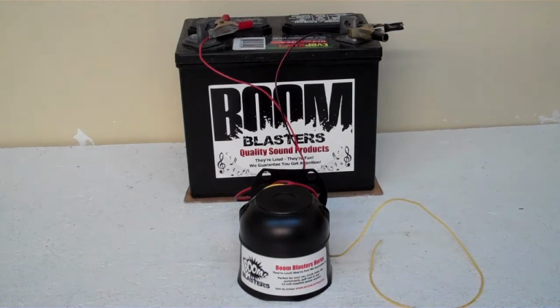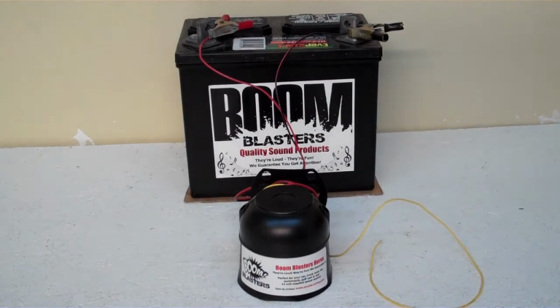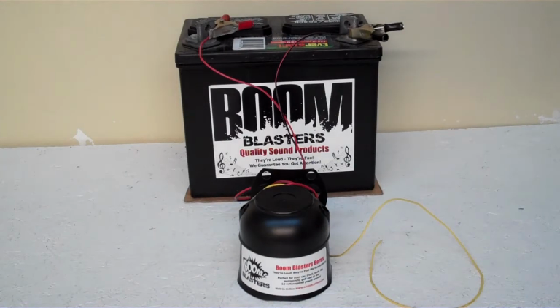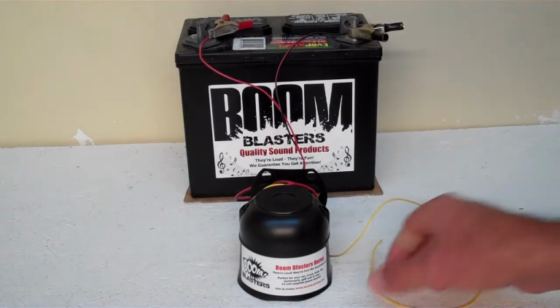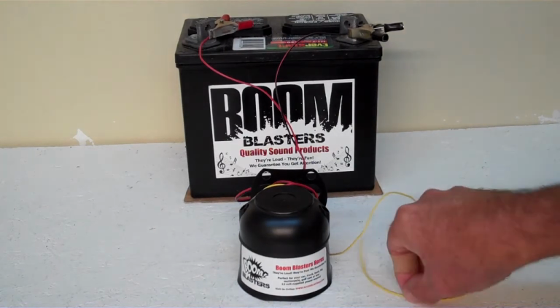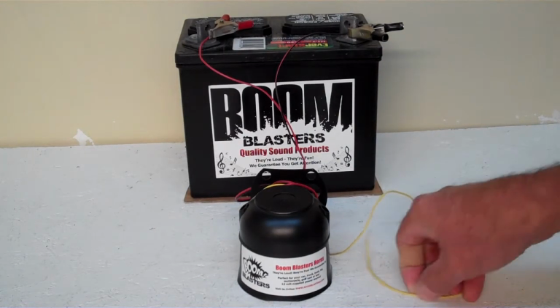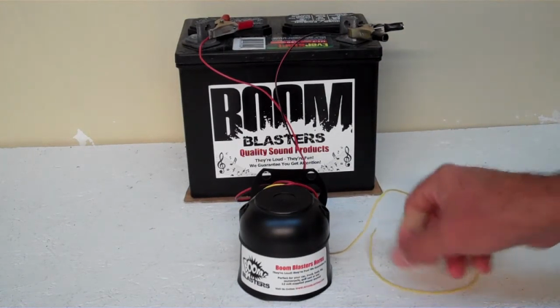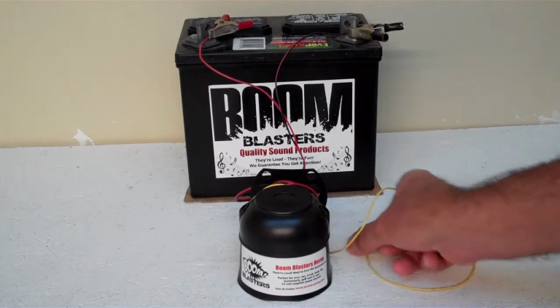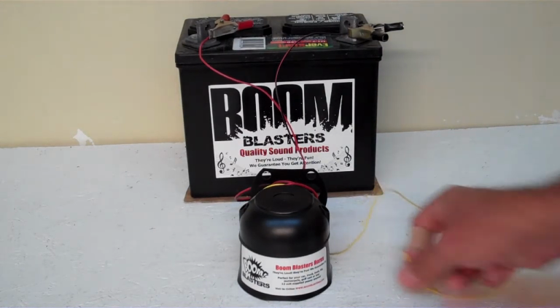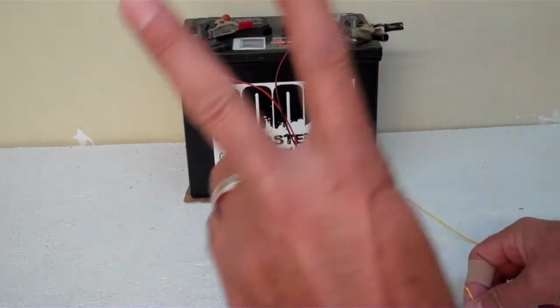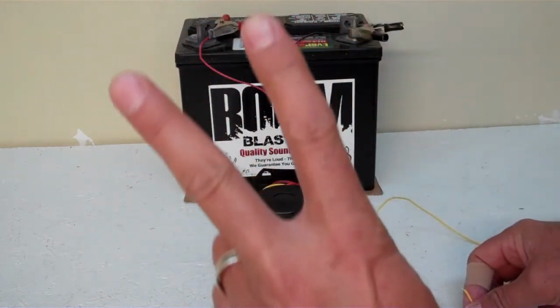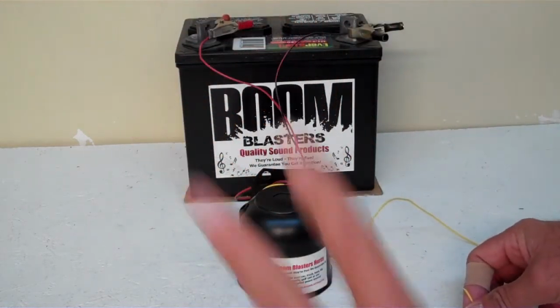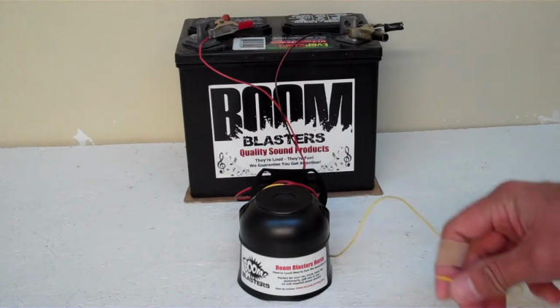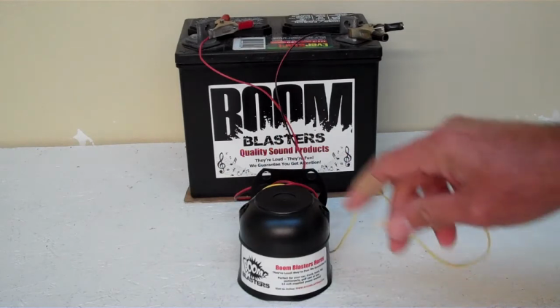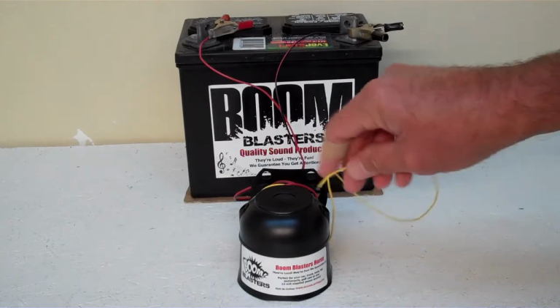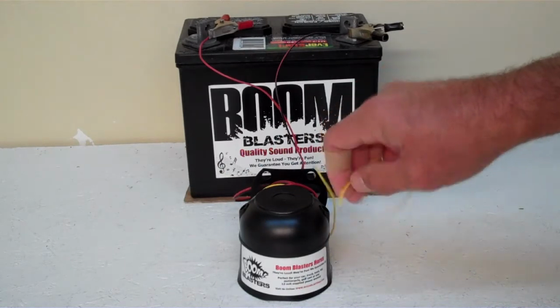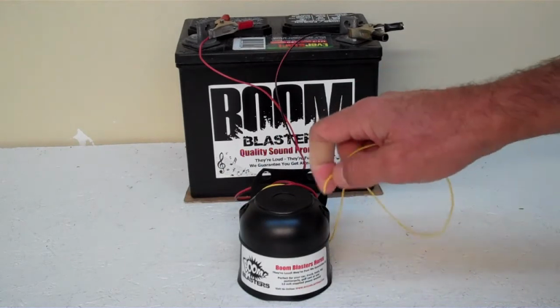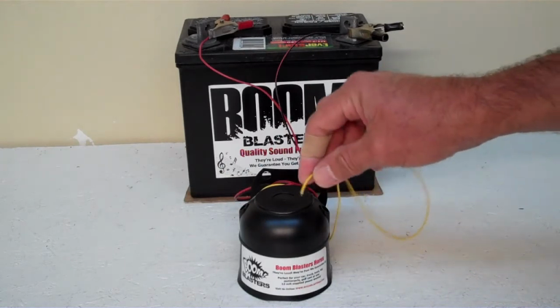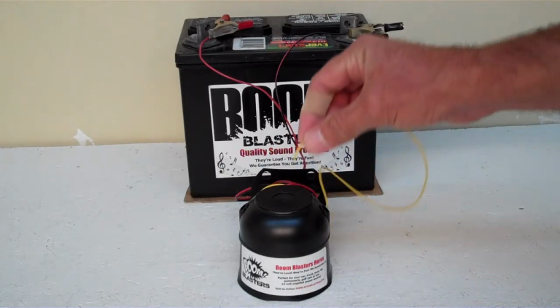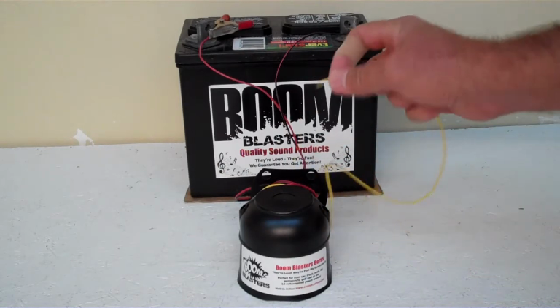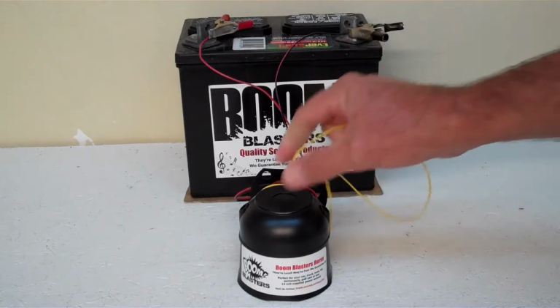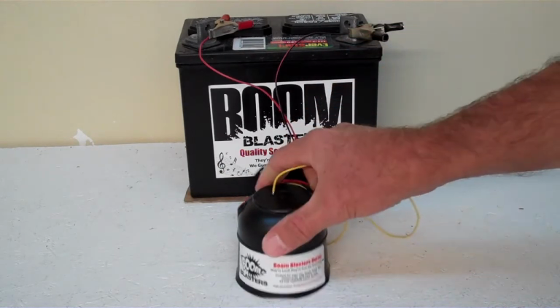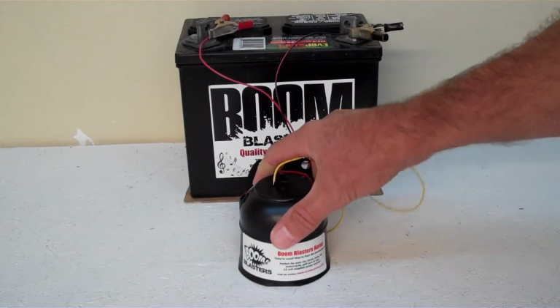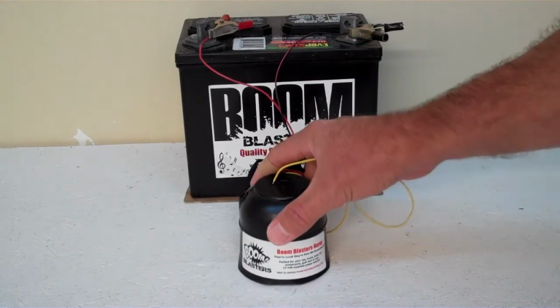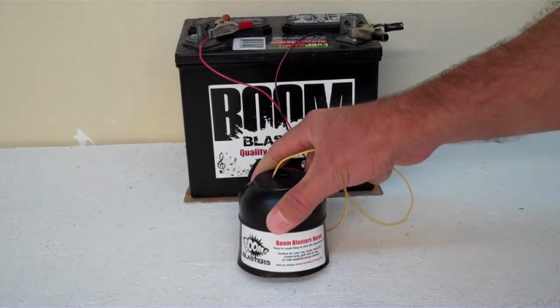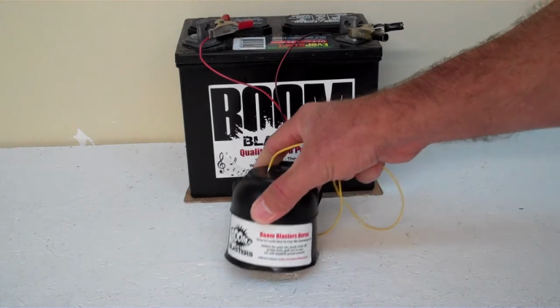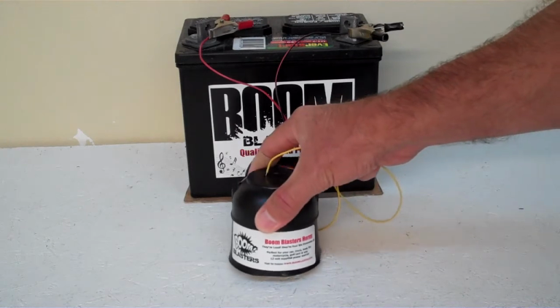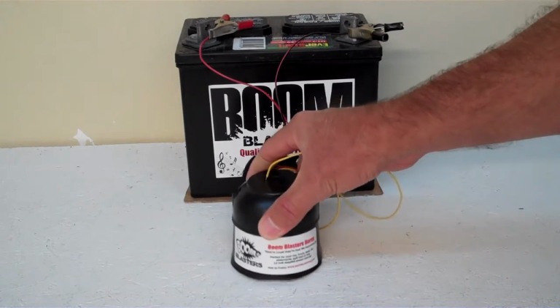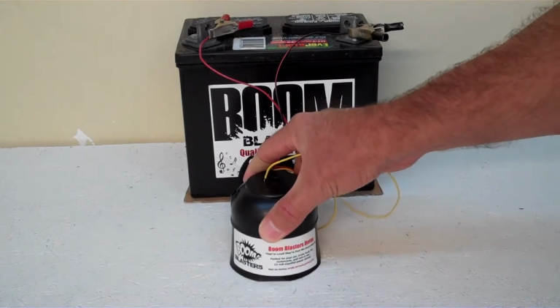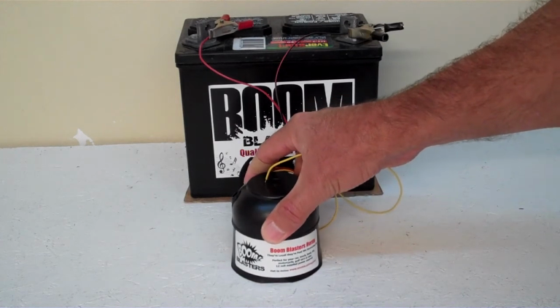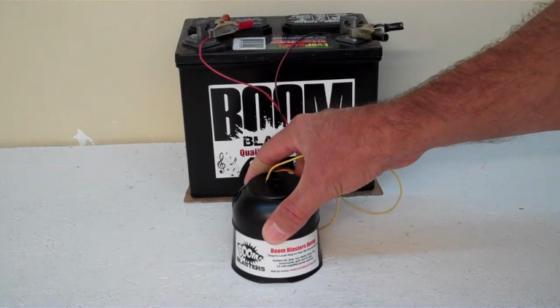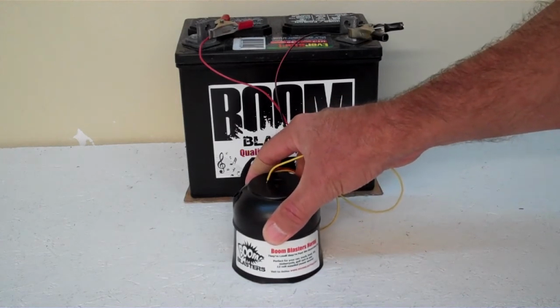Hey everyone, this is our Horse Winnie Sounds car horn number two. We have different versions of different kinds of Horse Winnies and we're going to play this for you guys. Keep in mind we've got it facing down because it's a pretty loud horn.